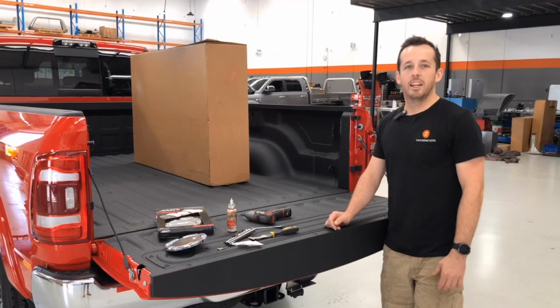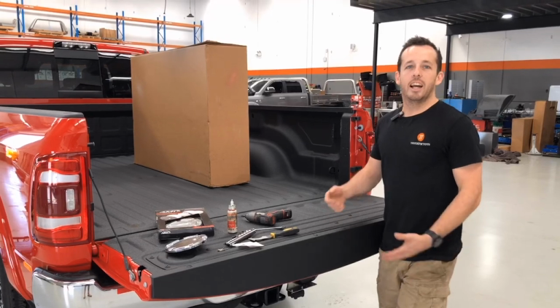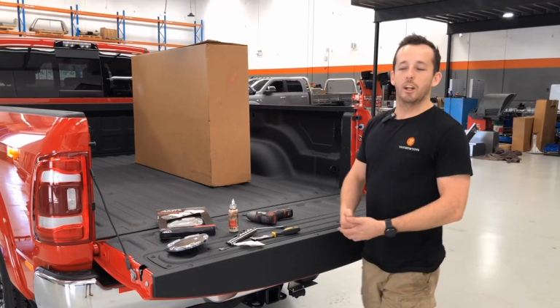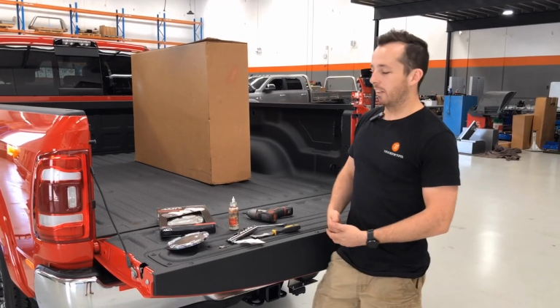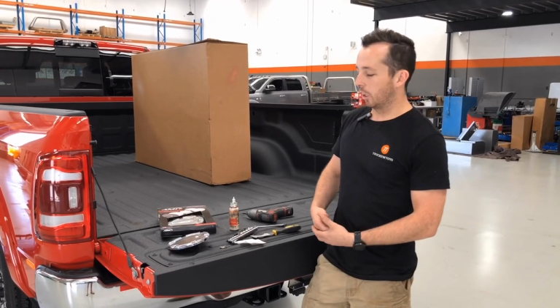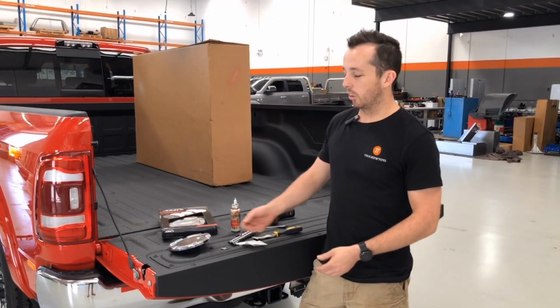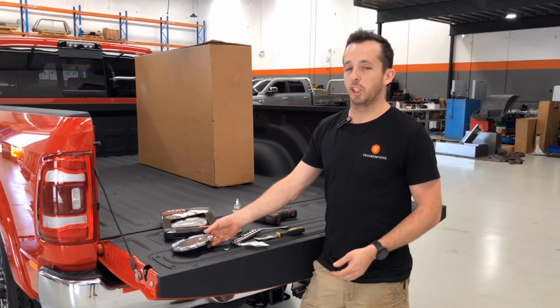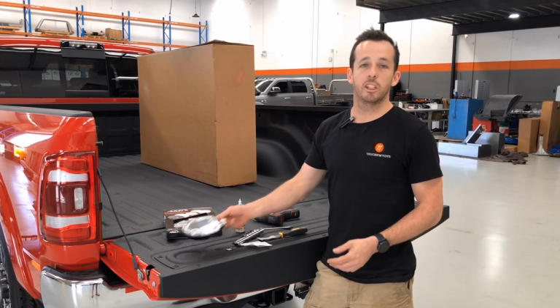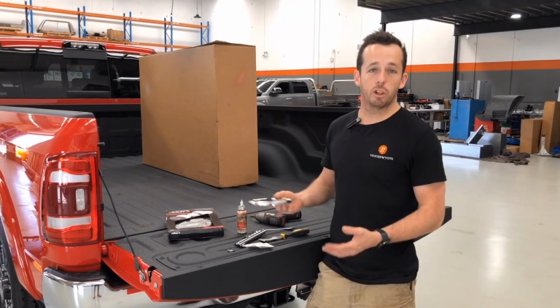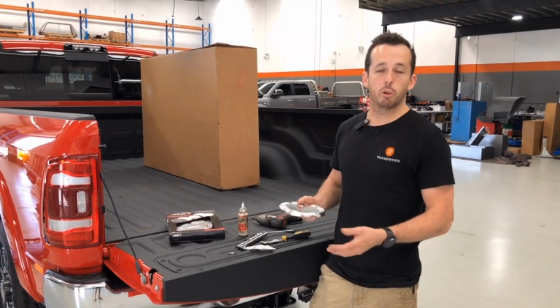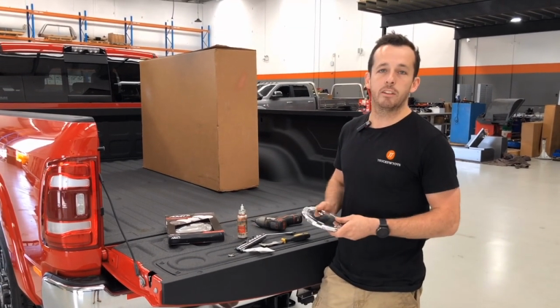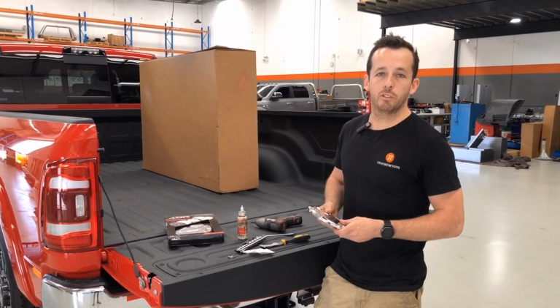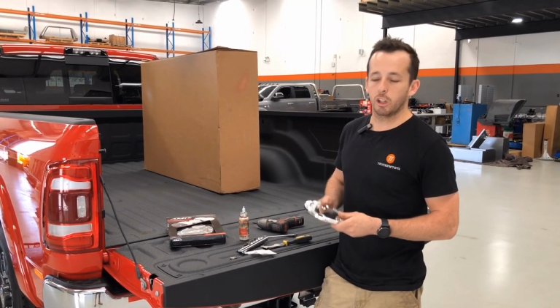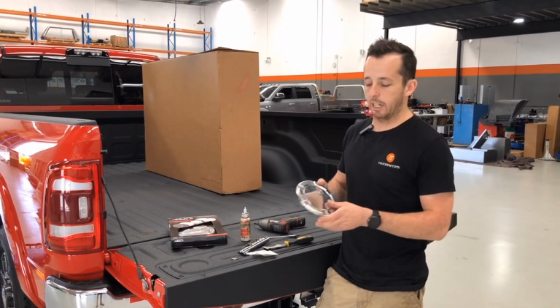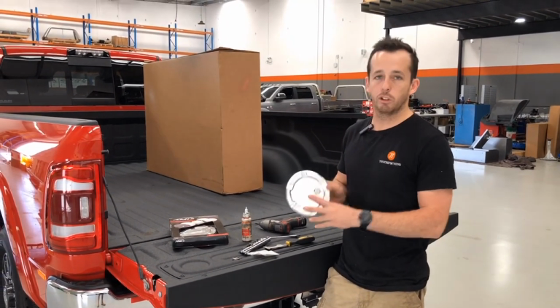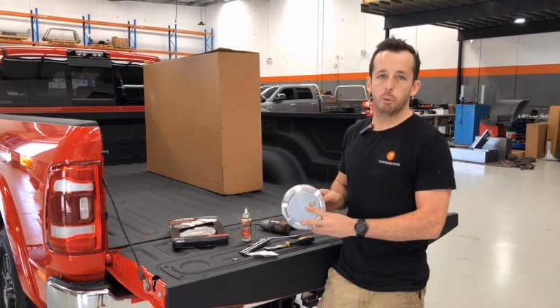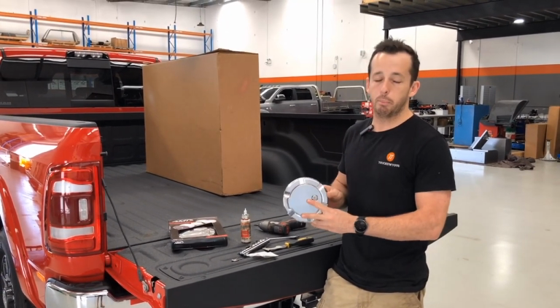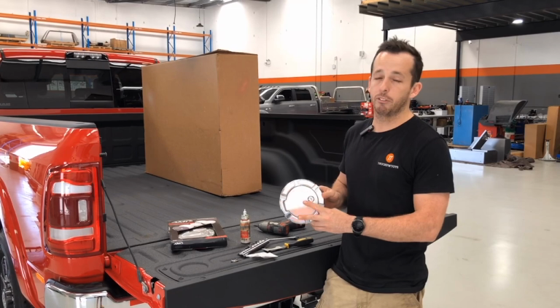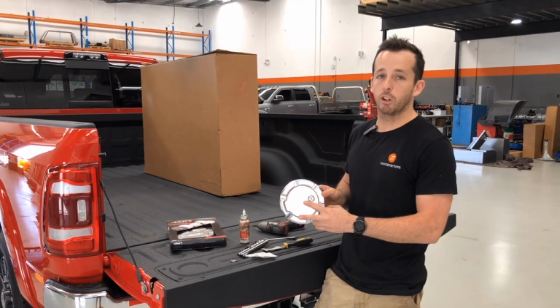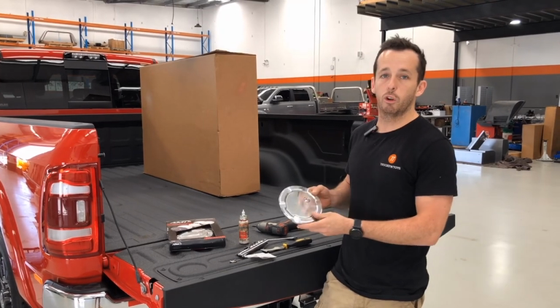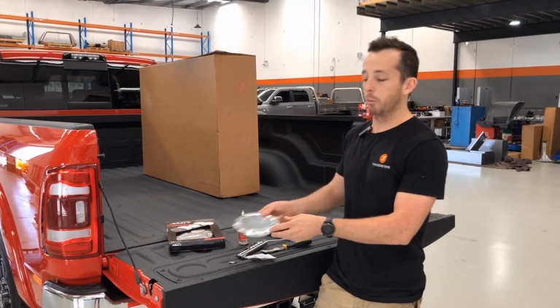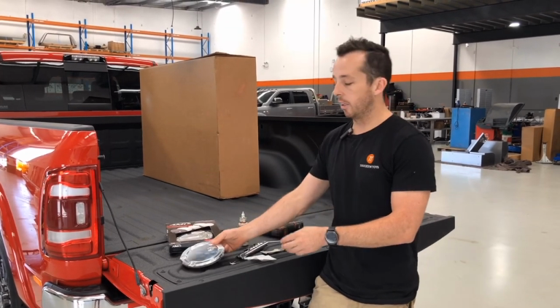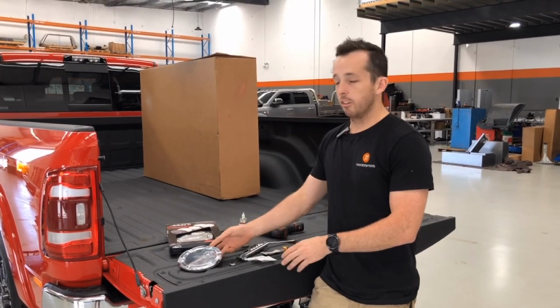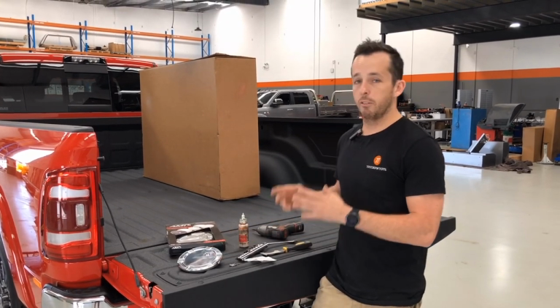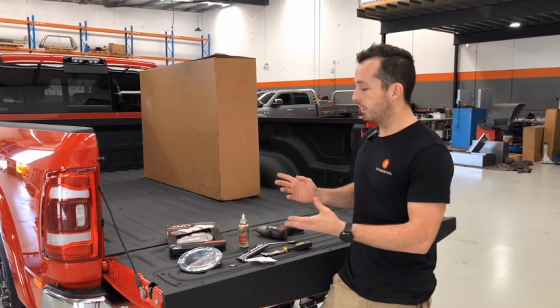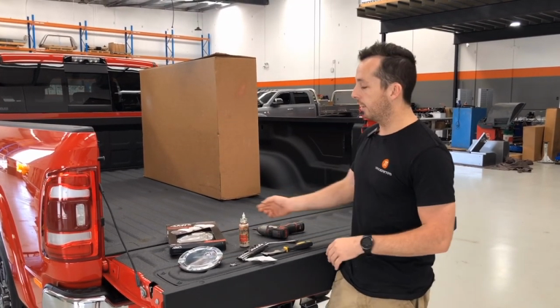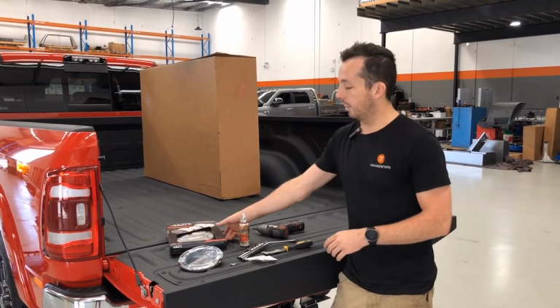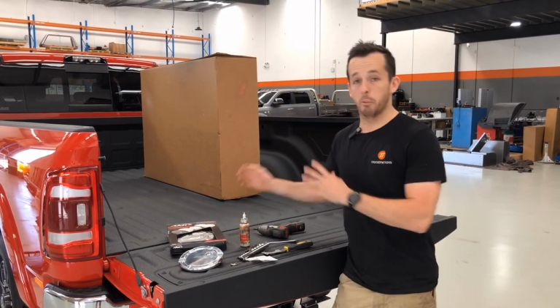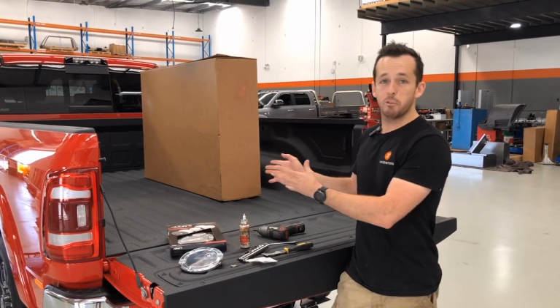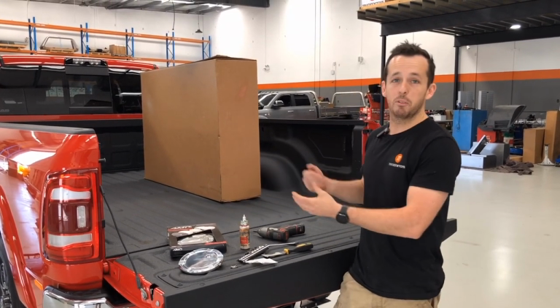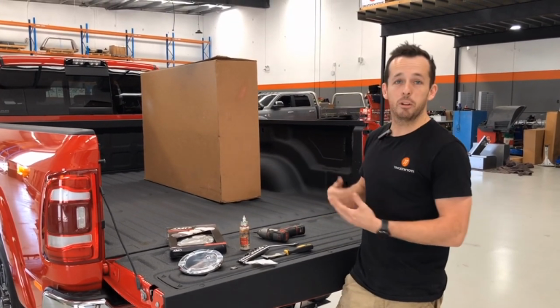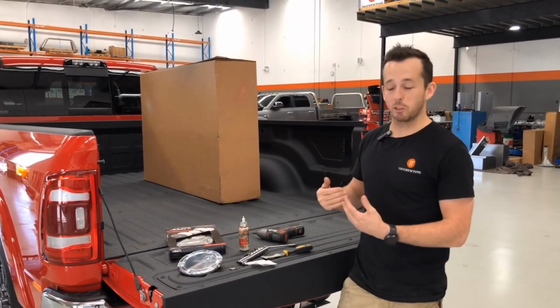Hey guys, Jacob from Trucks and Toys. Just going to talk you through a quick install video on how to install the billet fuel locking door on your RAM. First thing you need is a RAM, so if you haven't got one give us a call.